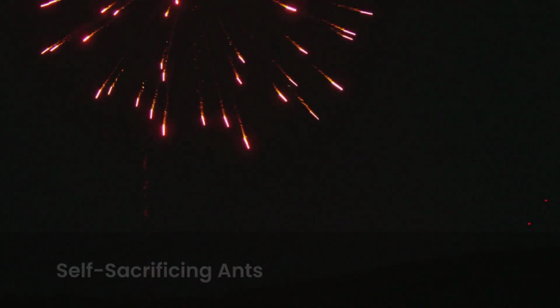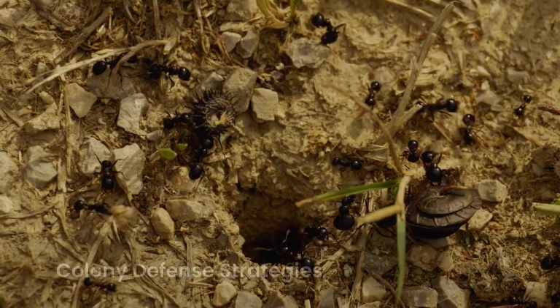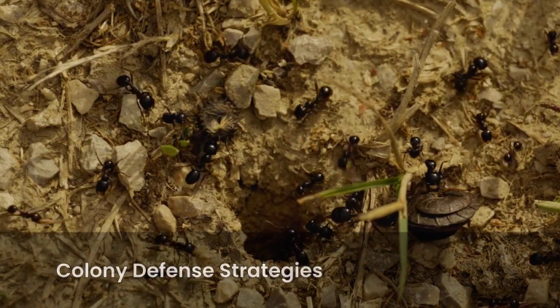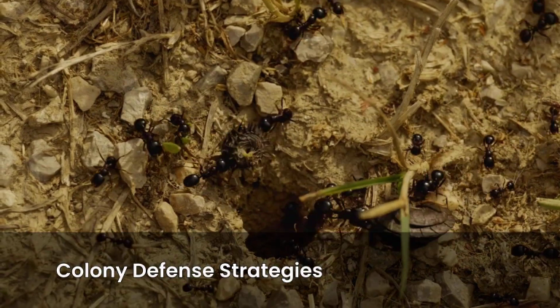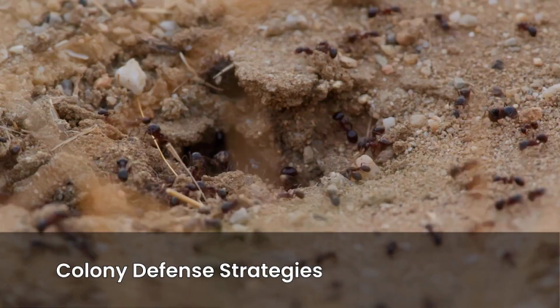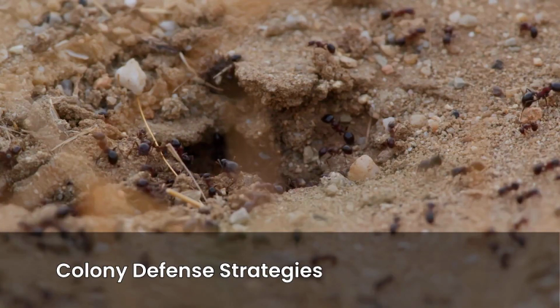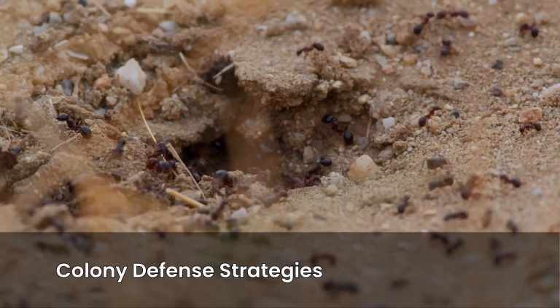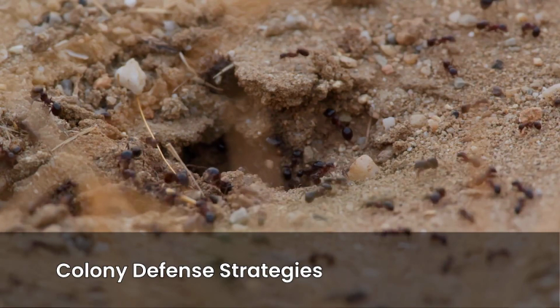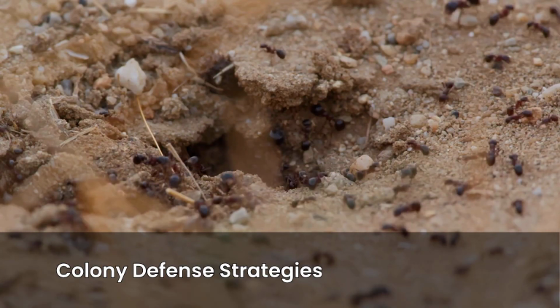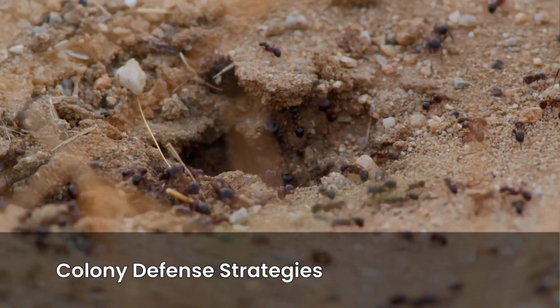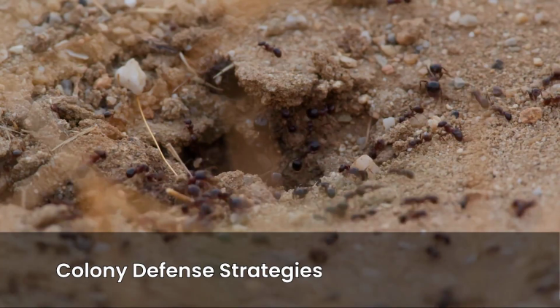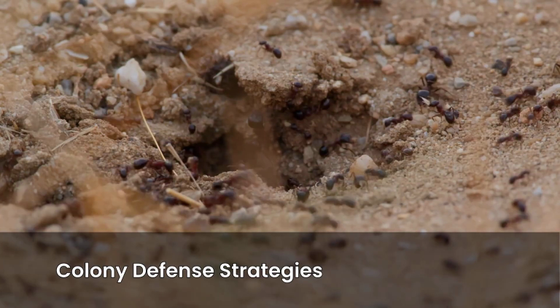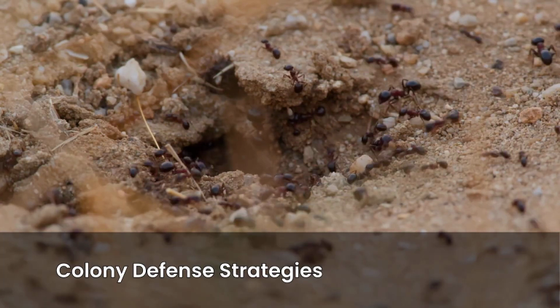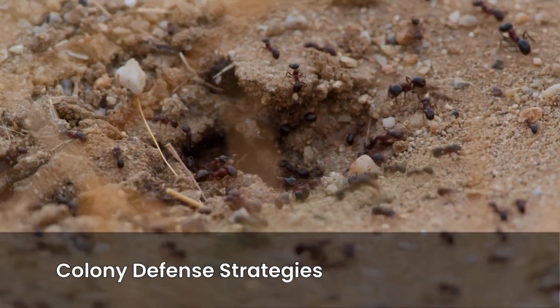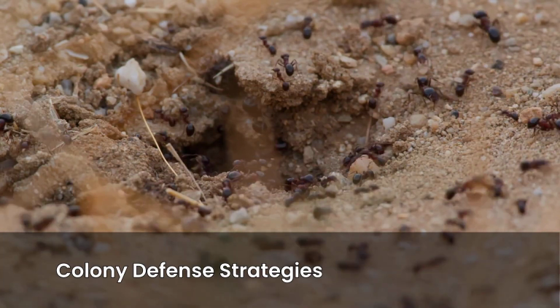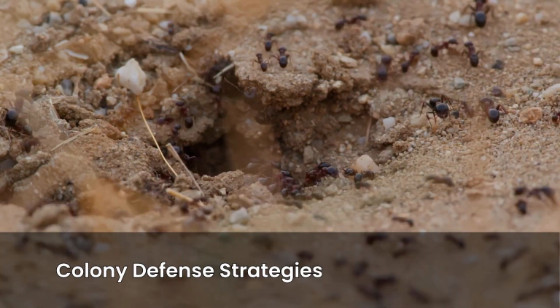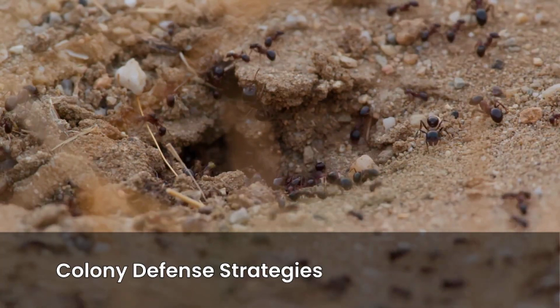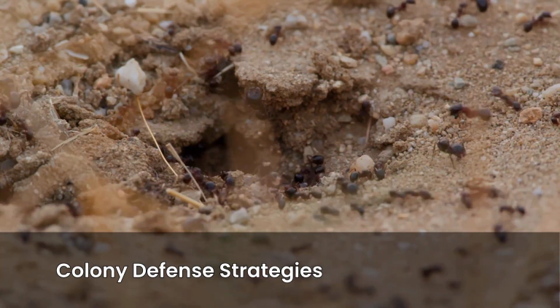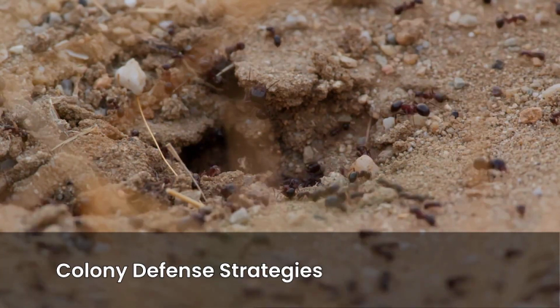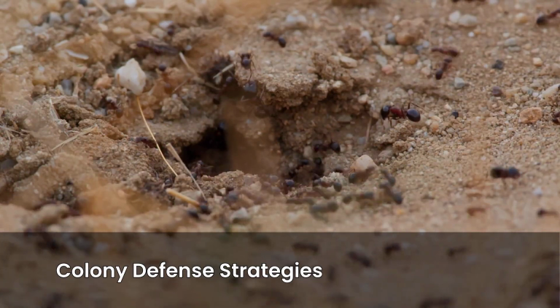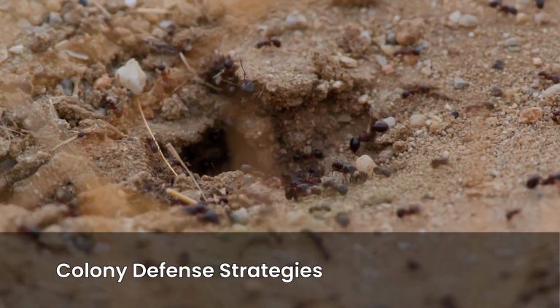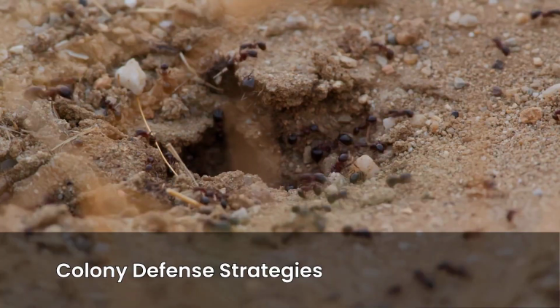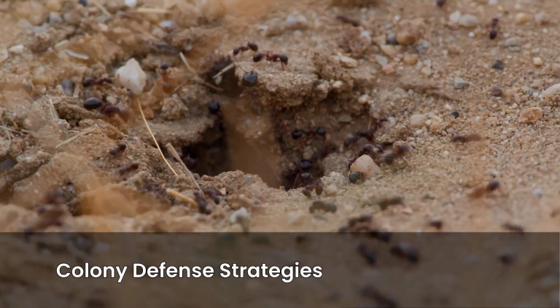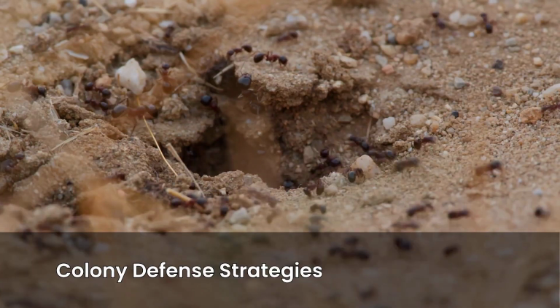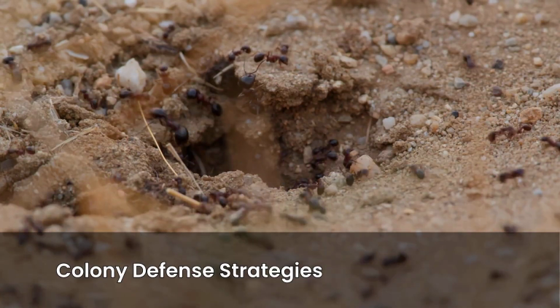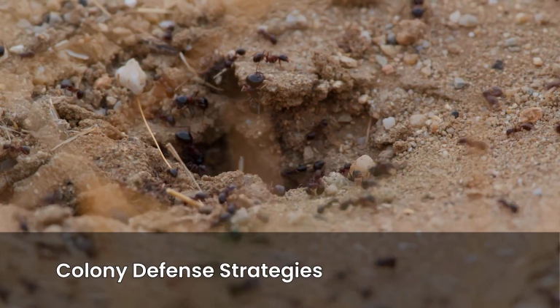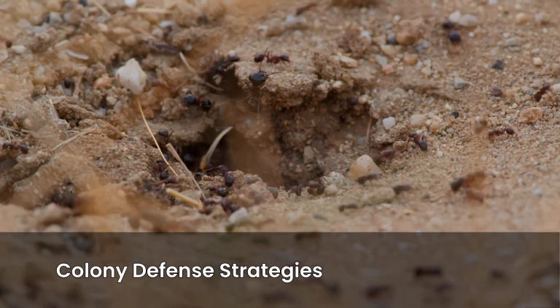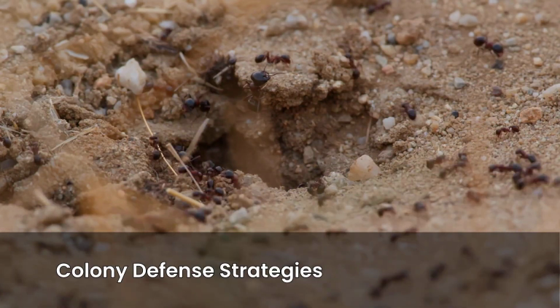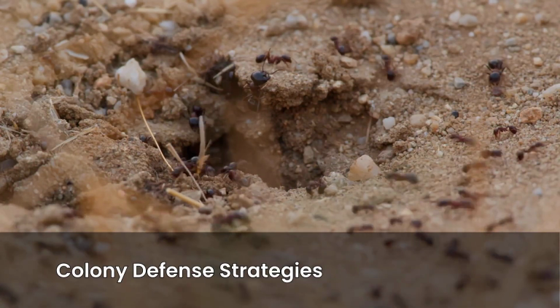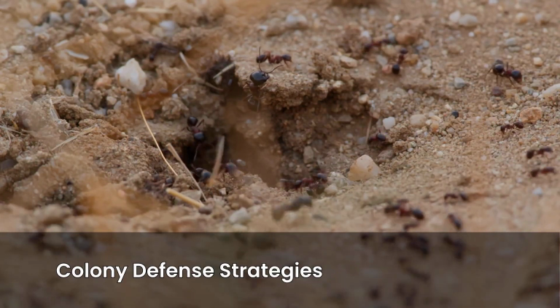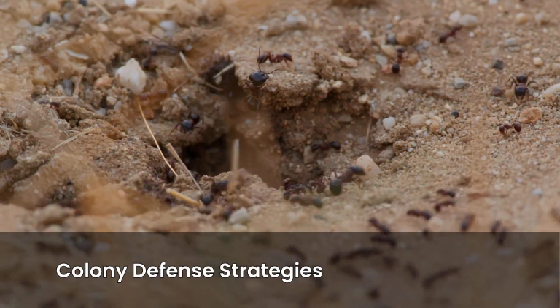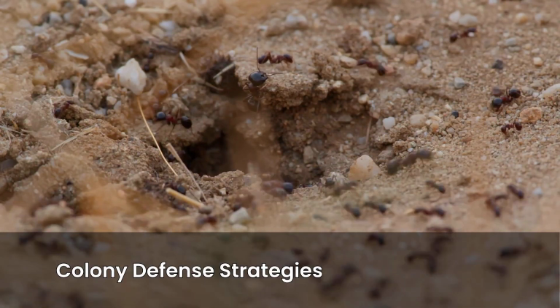And the big major workers in the colony? They don't explode, but they've evolved shield-shaped heads to literally block nest entrances like living doorstops. Between goo bombs and head shields, this colony is basically a medieval fortress in miniature.